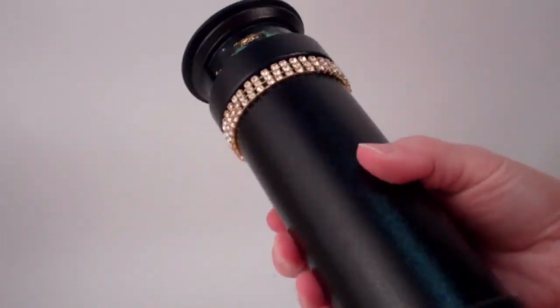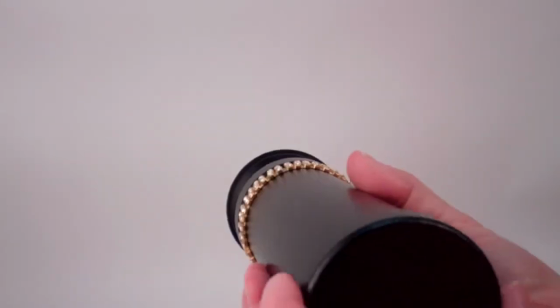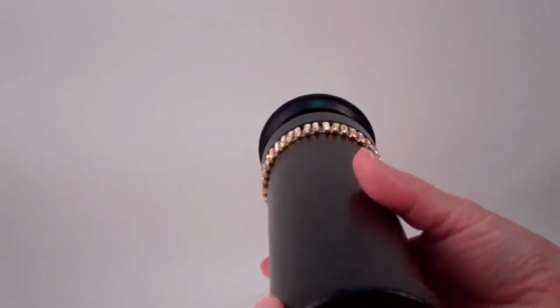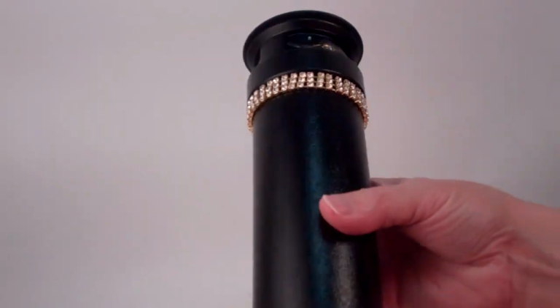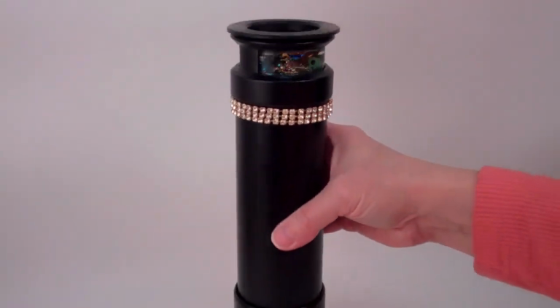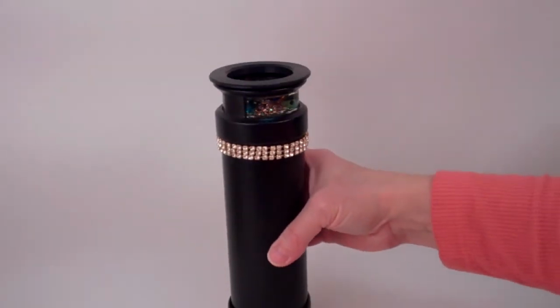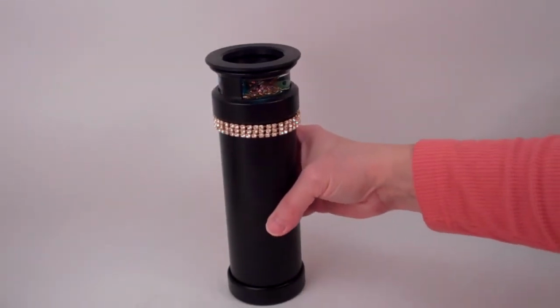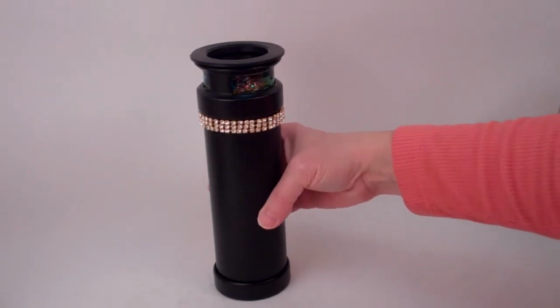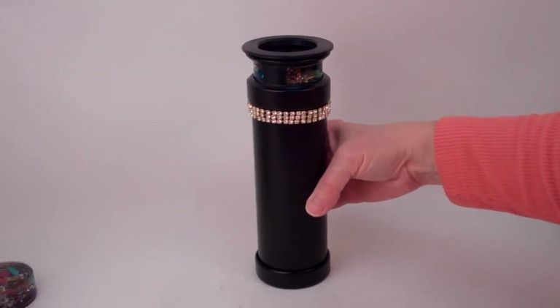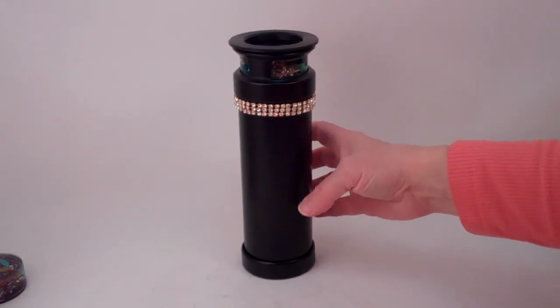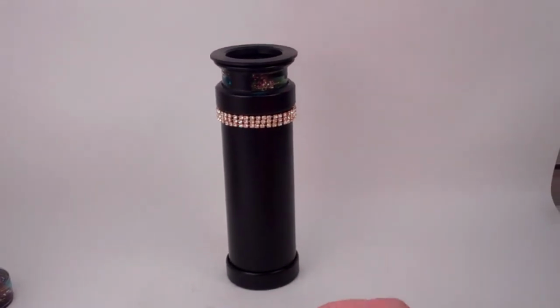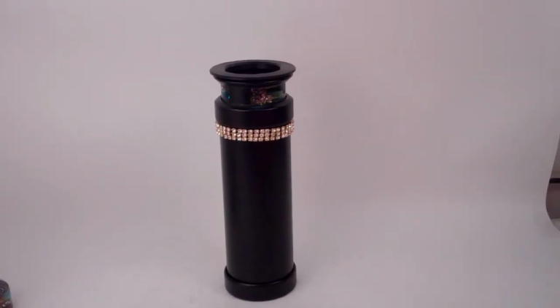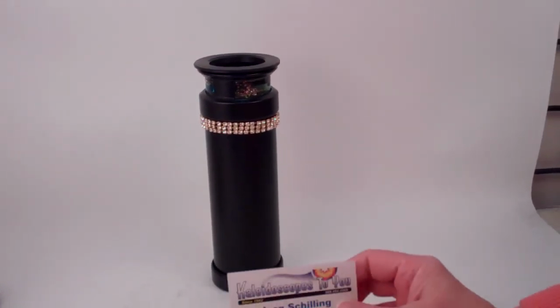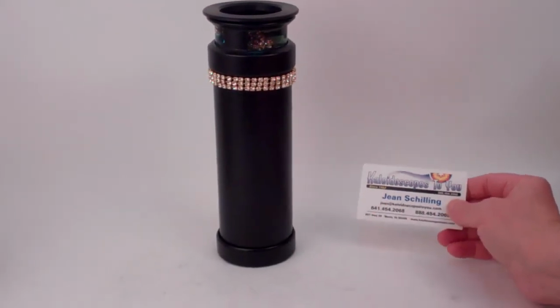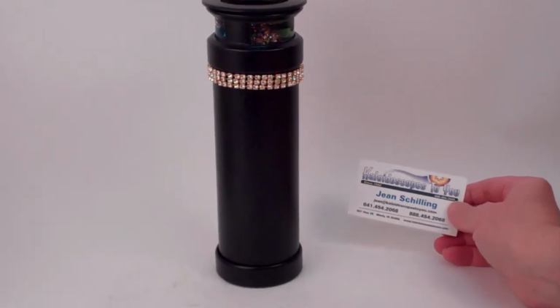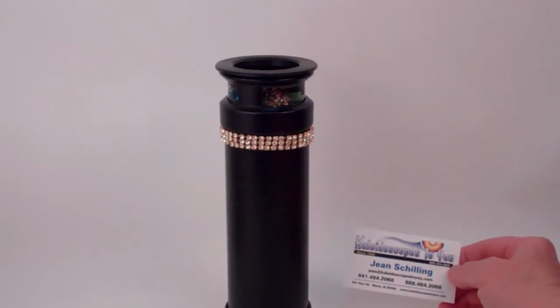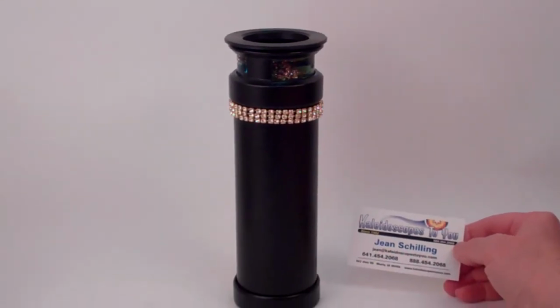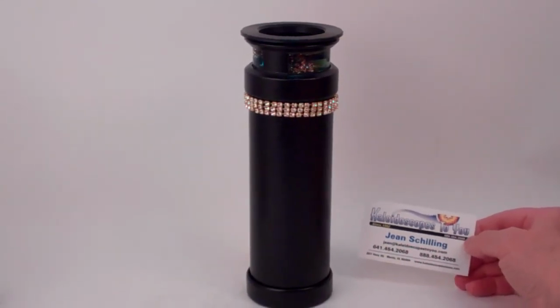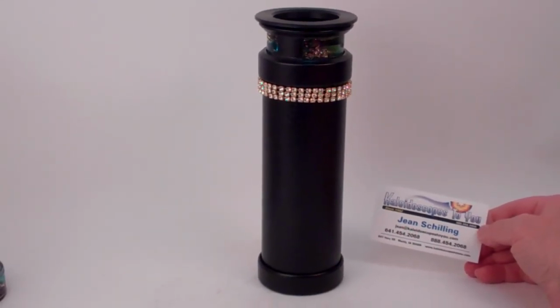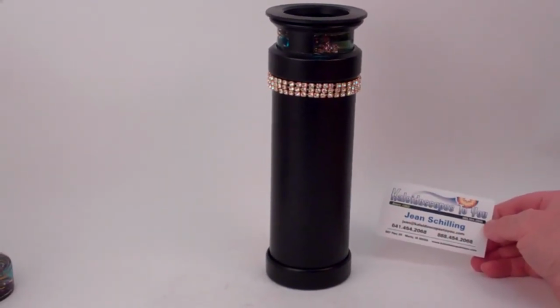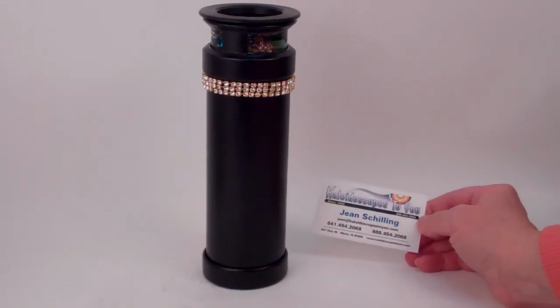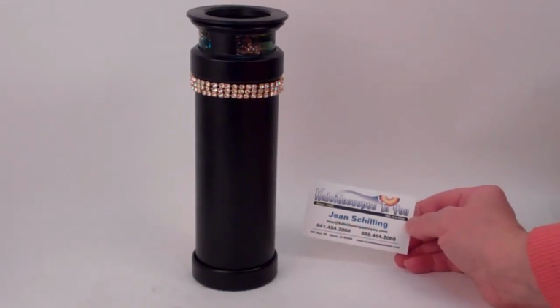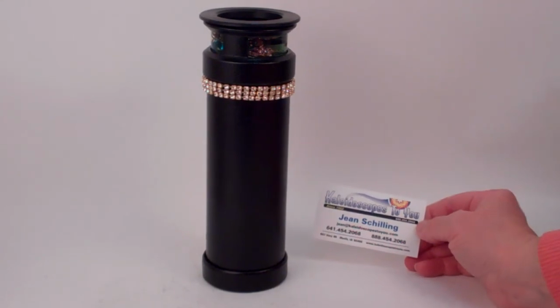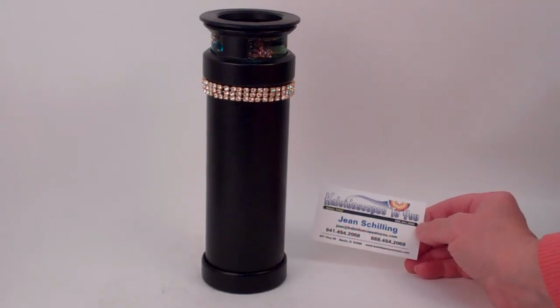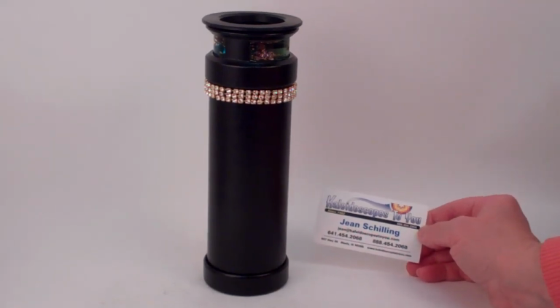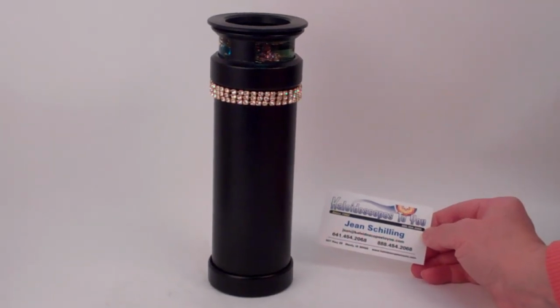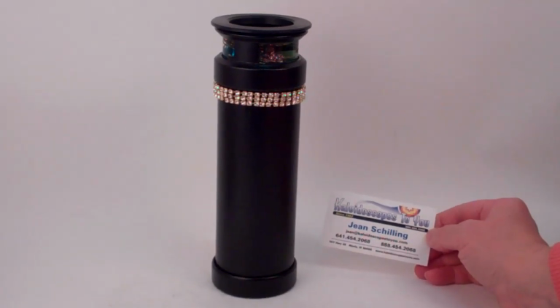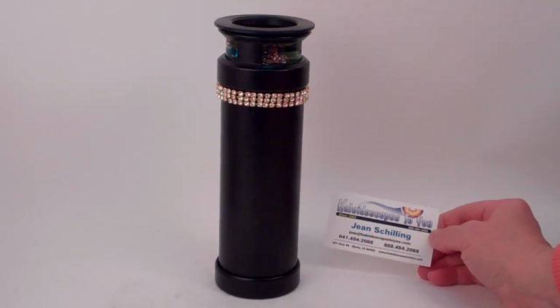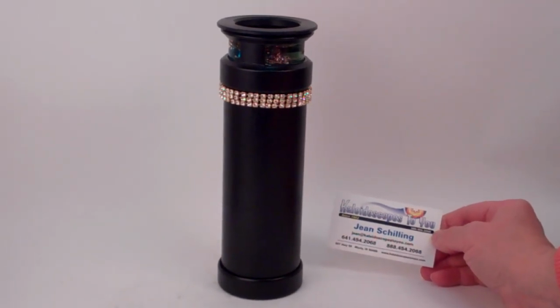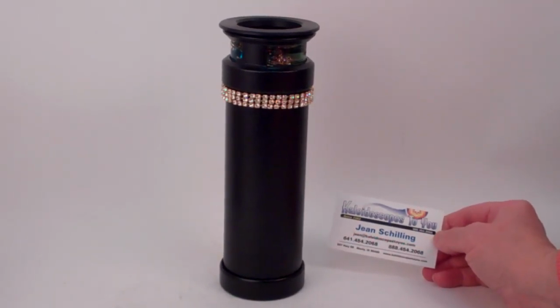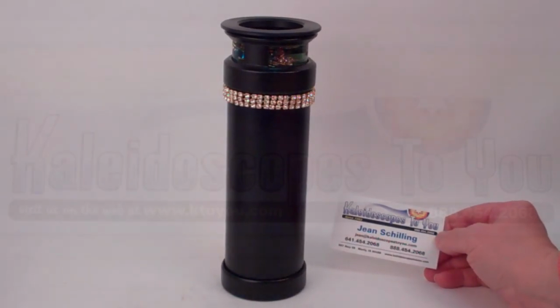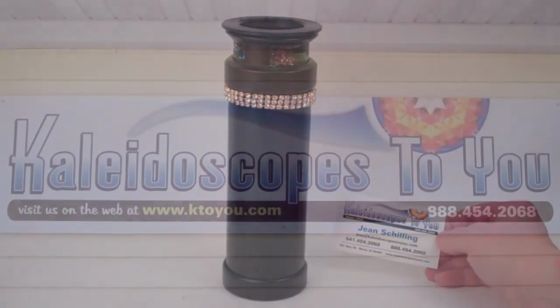This is Black Diamond, a gorgeous modern kaleidoscope created by Judith Paul, and this is currently available at kaleidoscopestoyou.com.